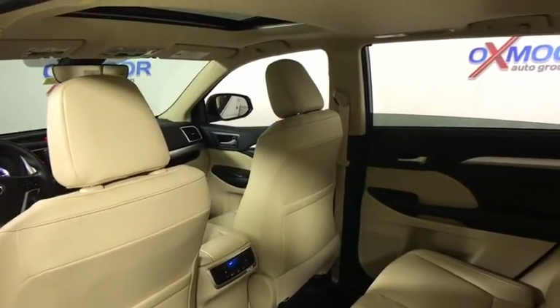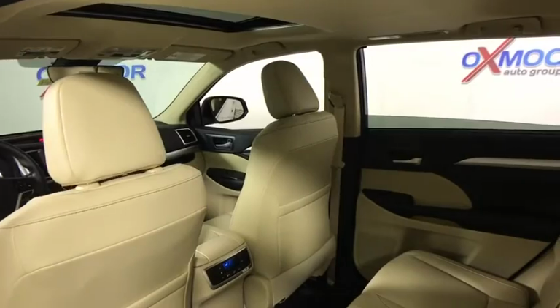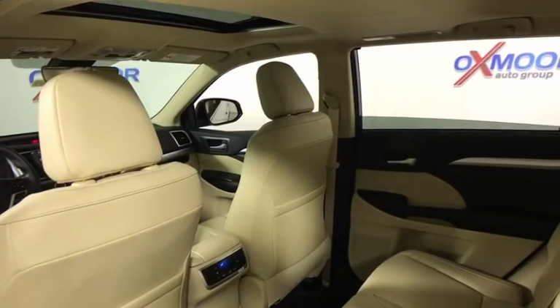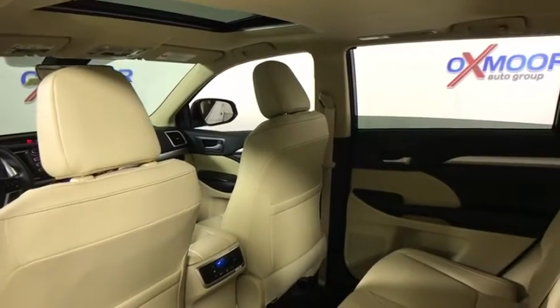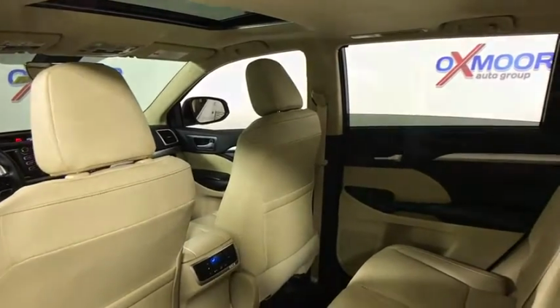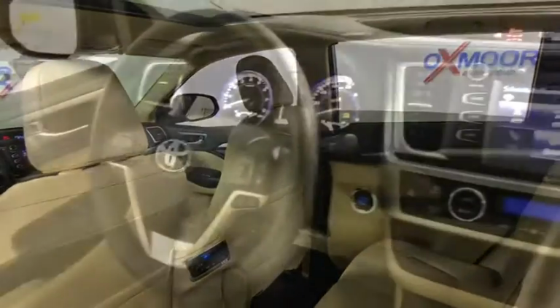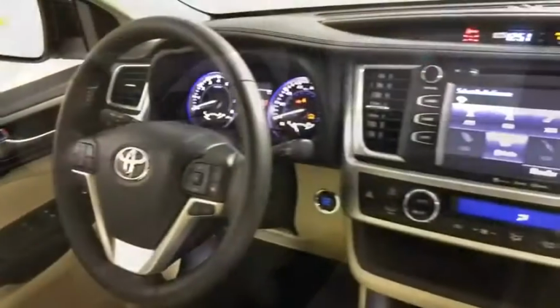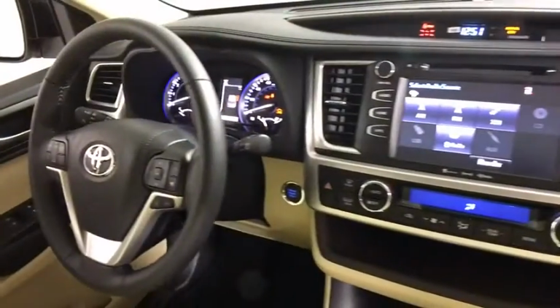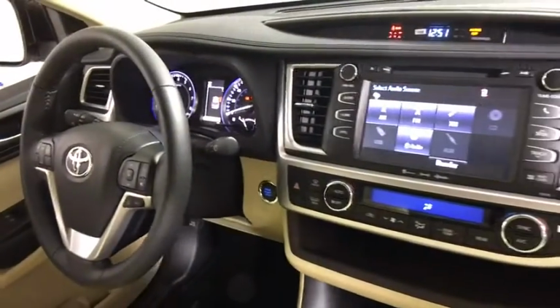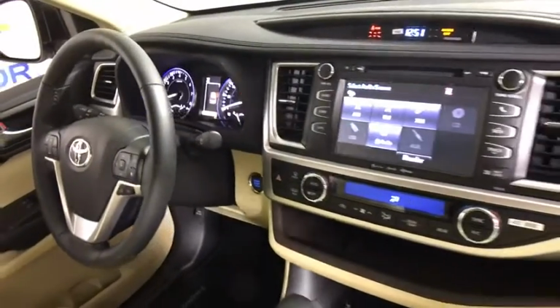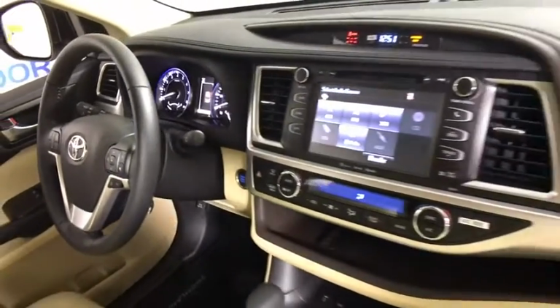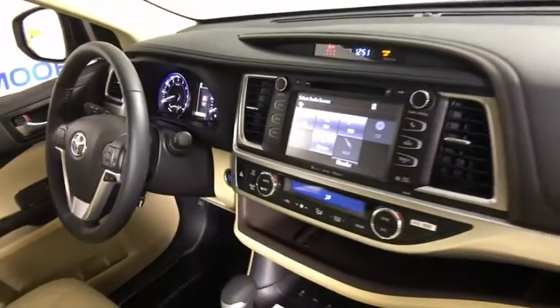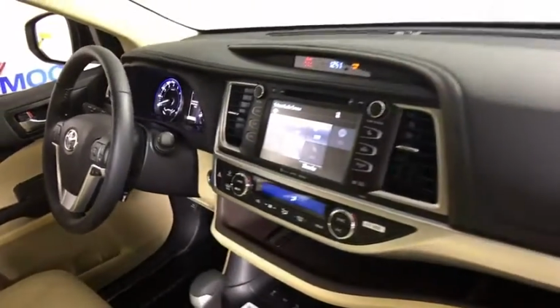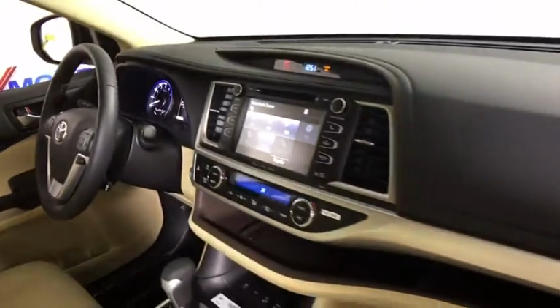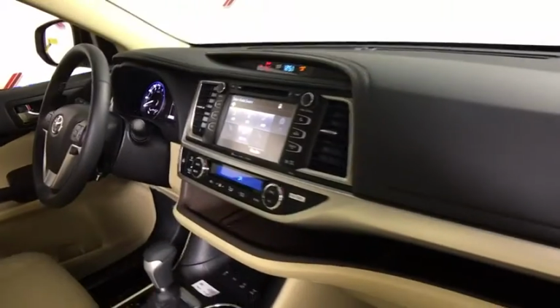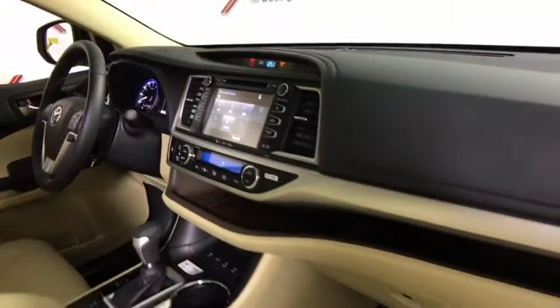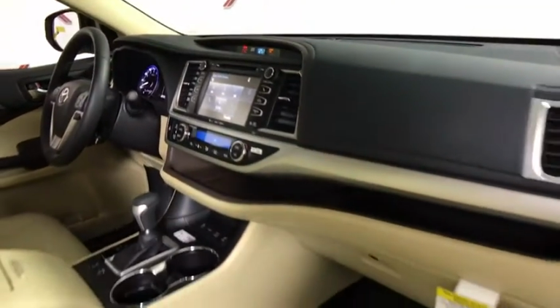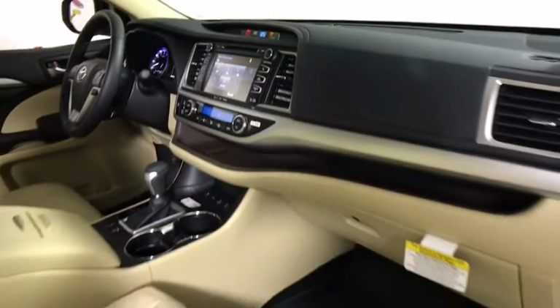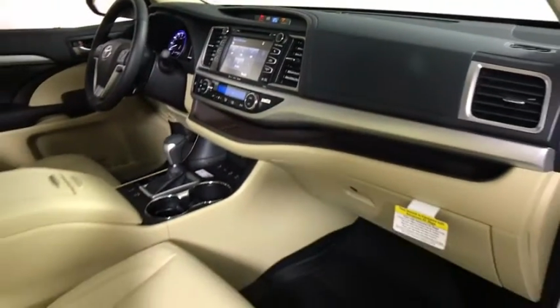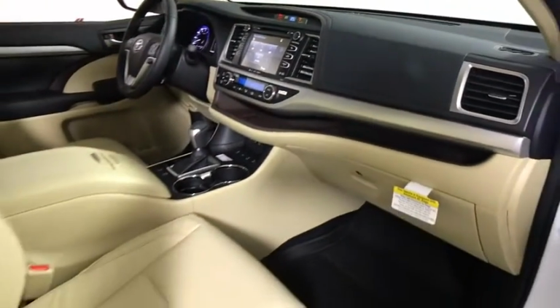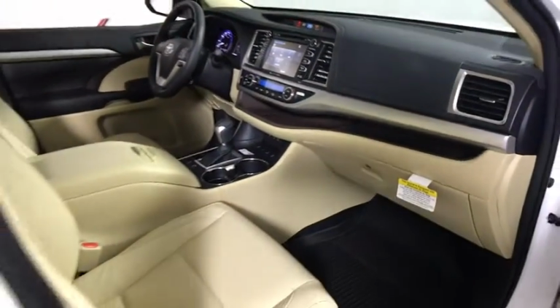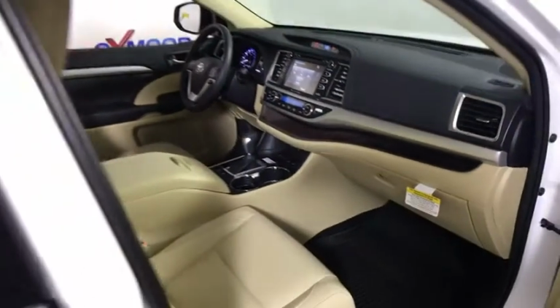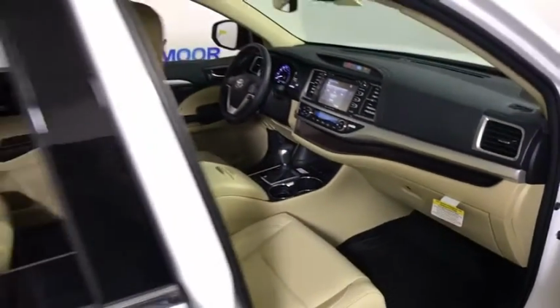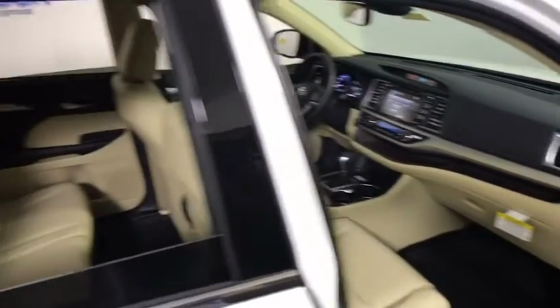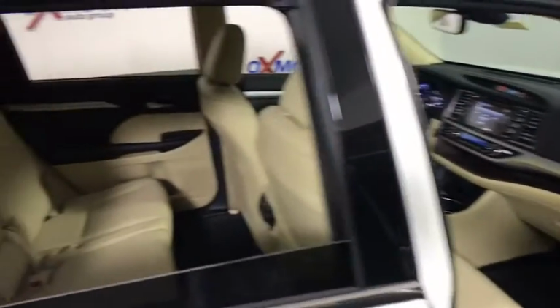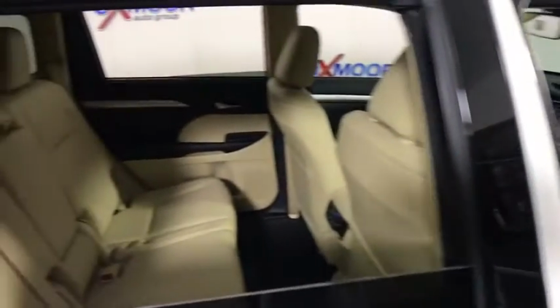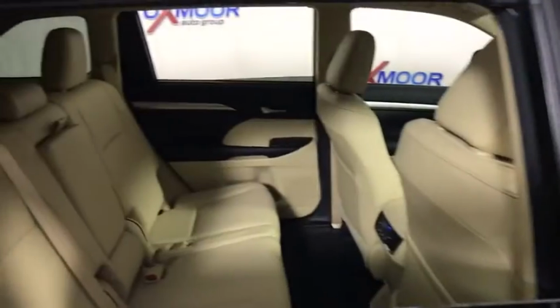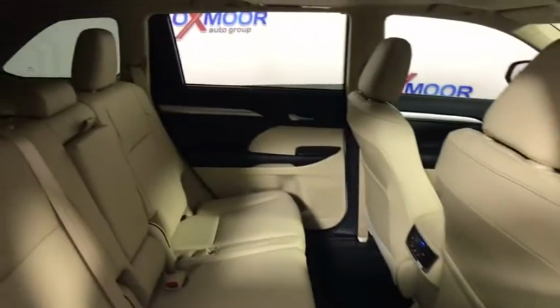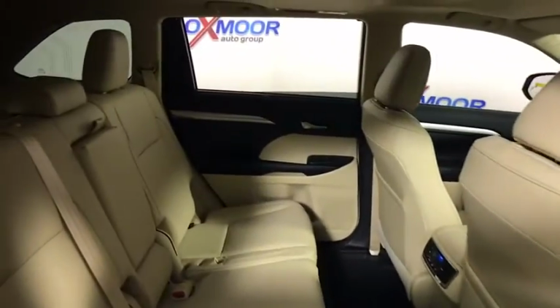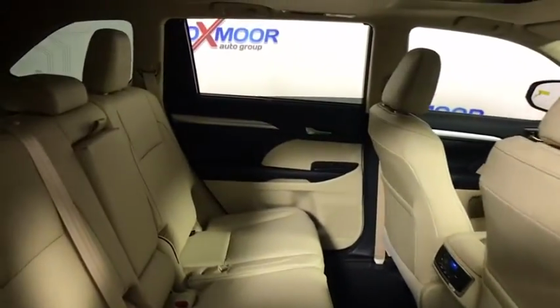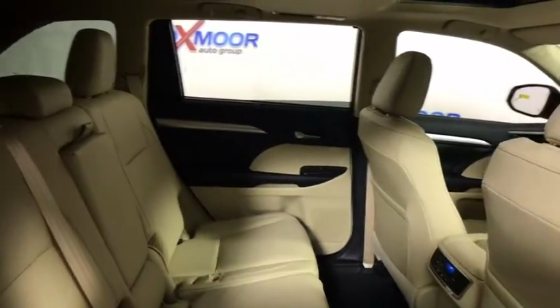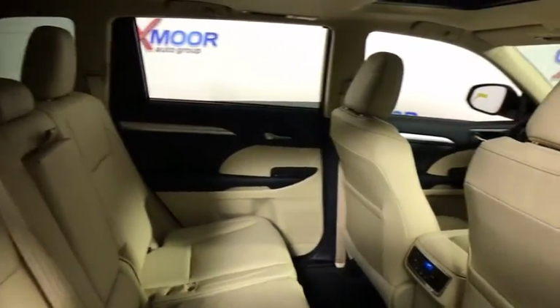Fog lights, power windows, security system, CD player, heated front seat, rear window defroster, electronic stability control, trip computer, remote keyless entry, brake assist, power moonroof, panic alarm.